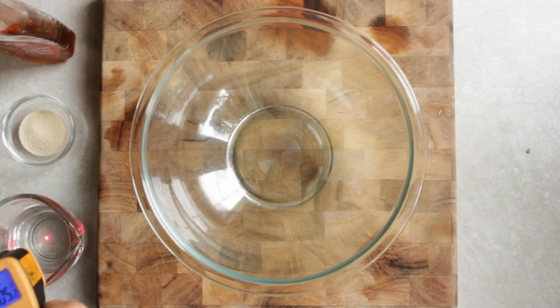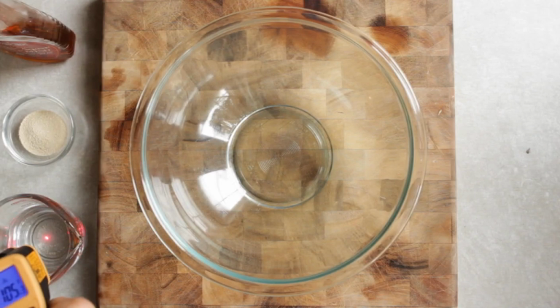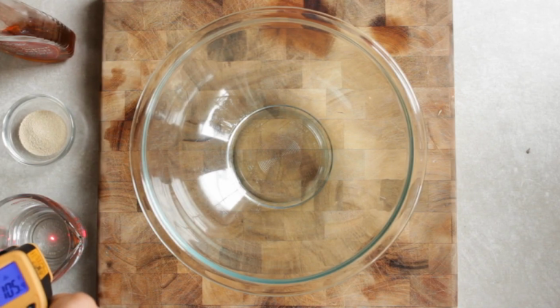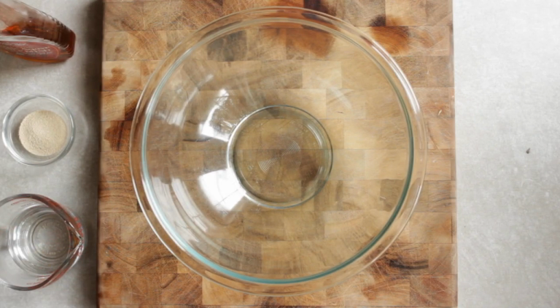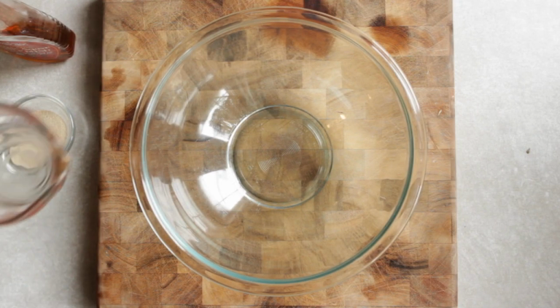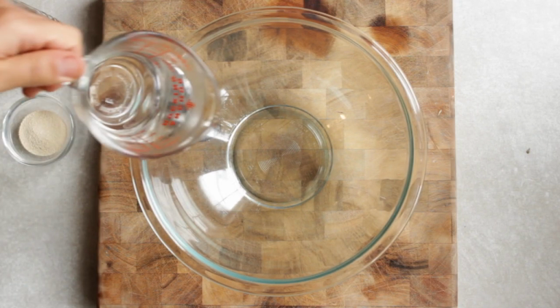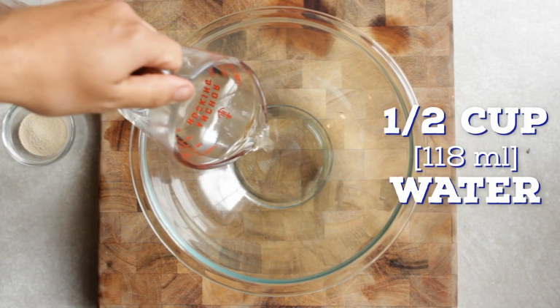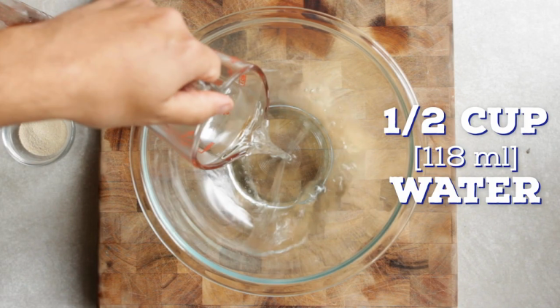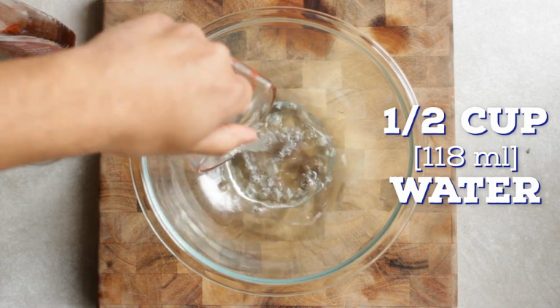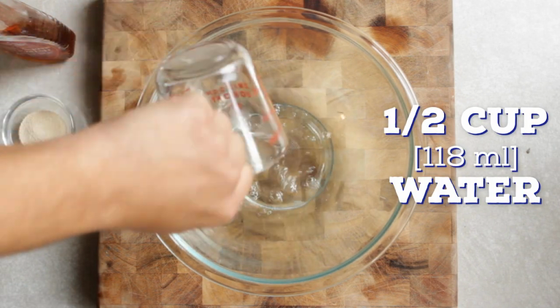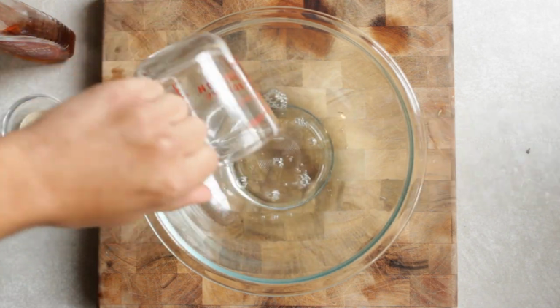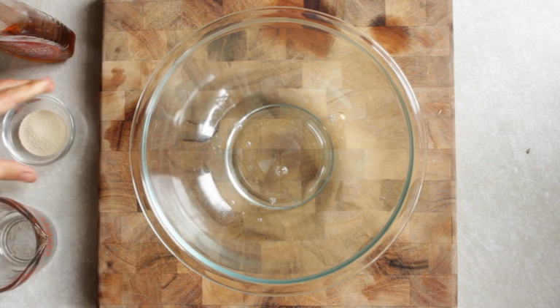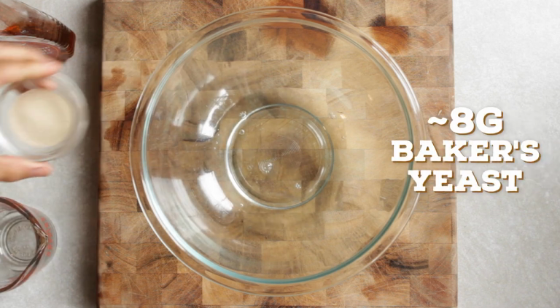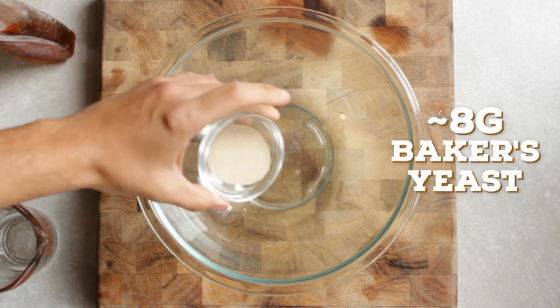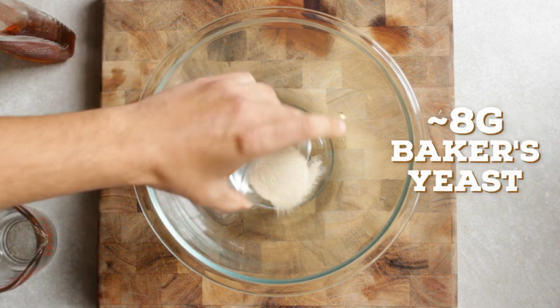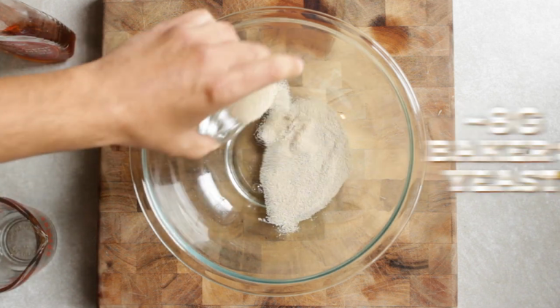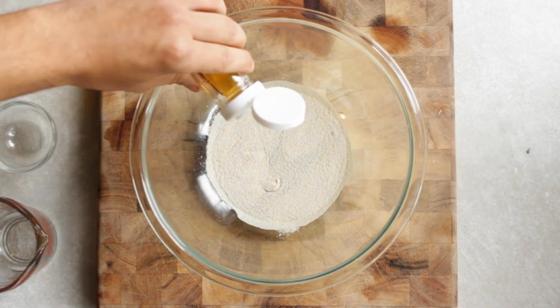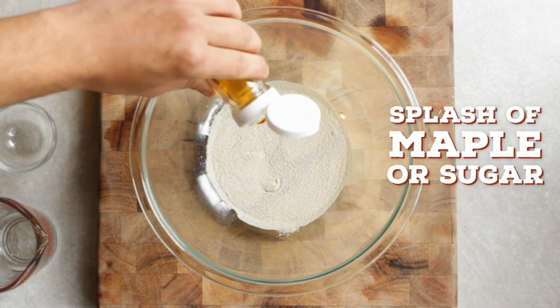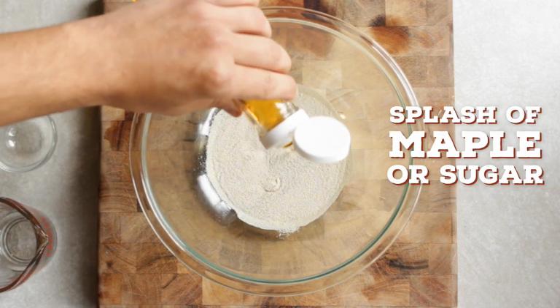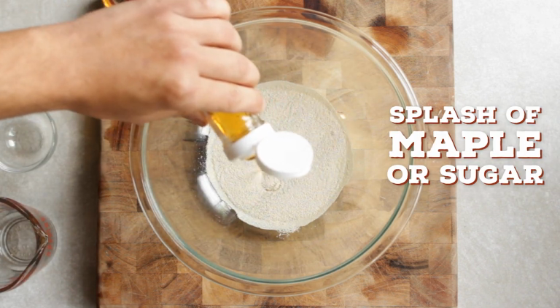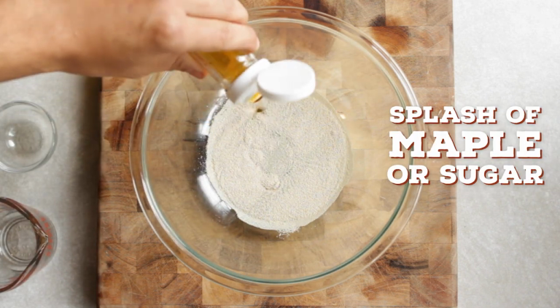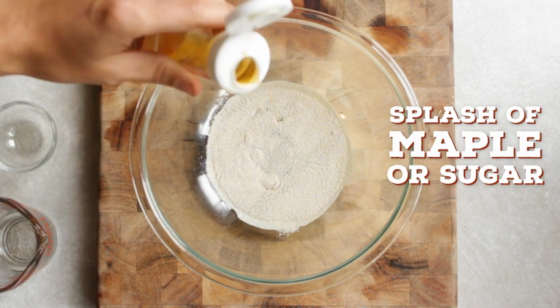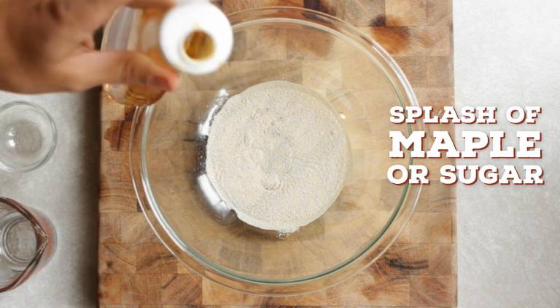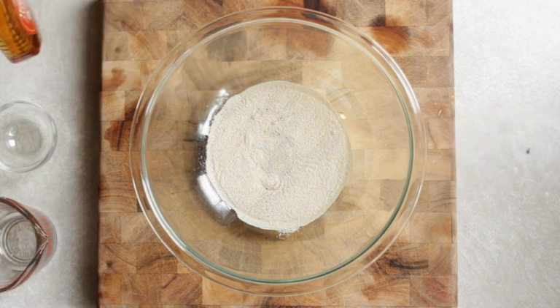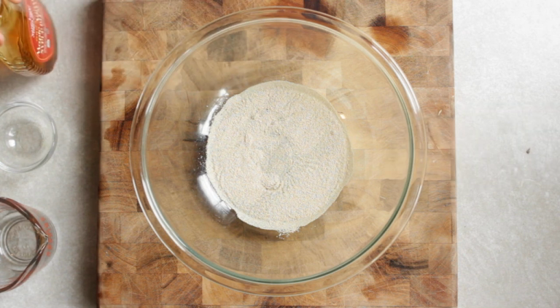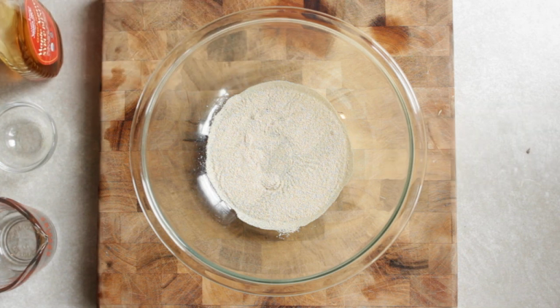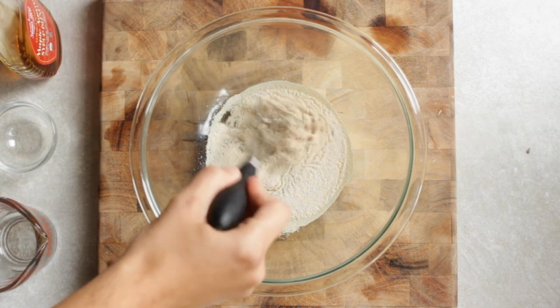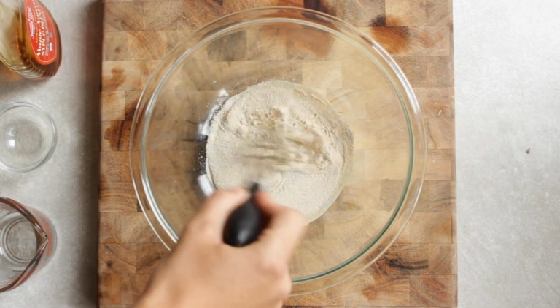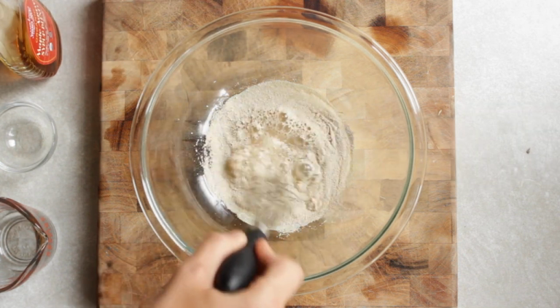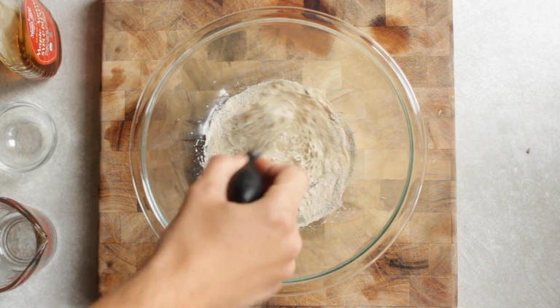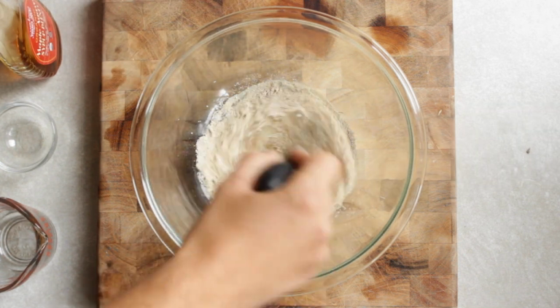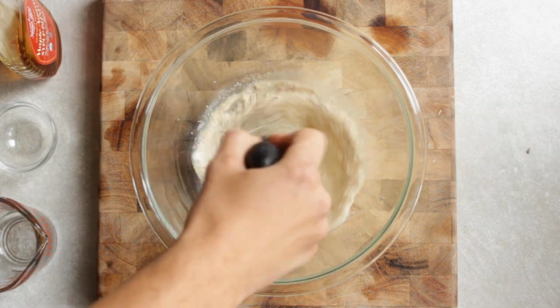First up we need to get the yeast working. Pour in a half cup of warm water to a bowl. Then add in the yeast and a splash of maple syrup or sugar to help feed the yeast and give a bit of sweetness to the dough. Whisk that and allow the yeast to activate for about five to ten minutes.